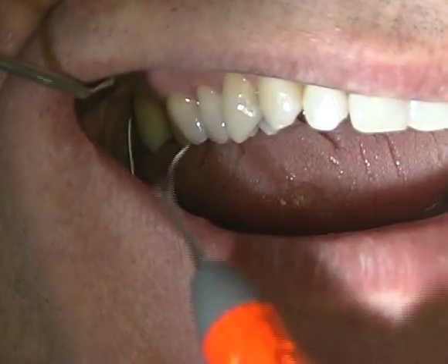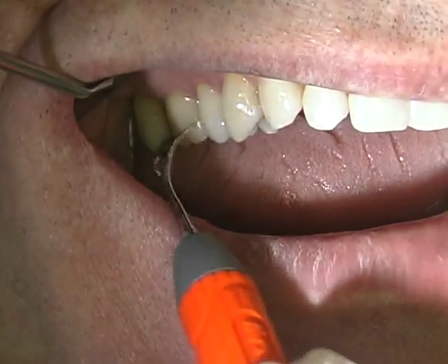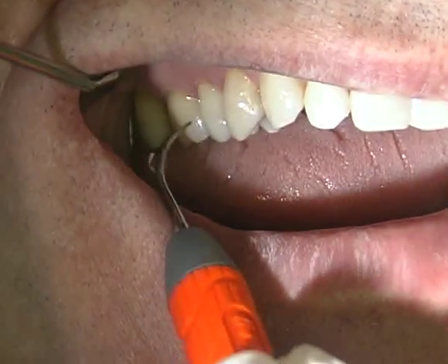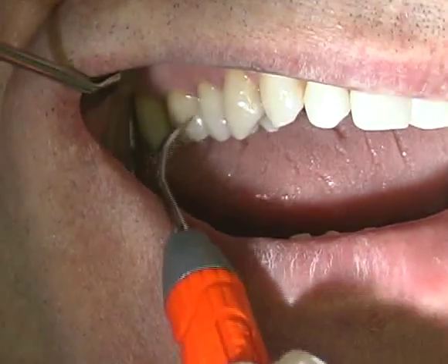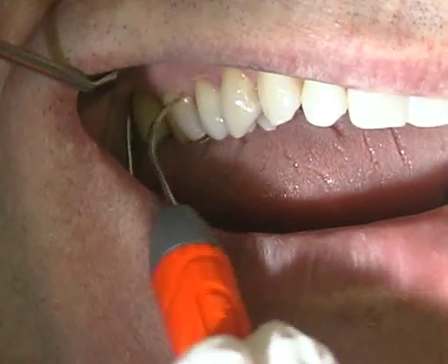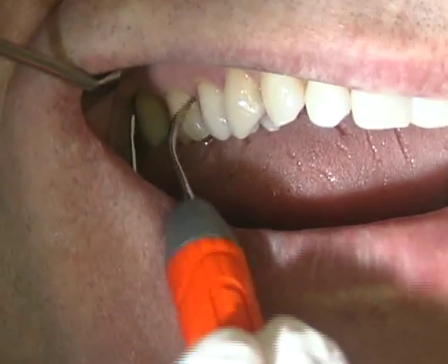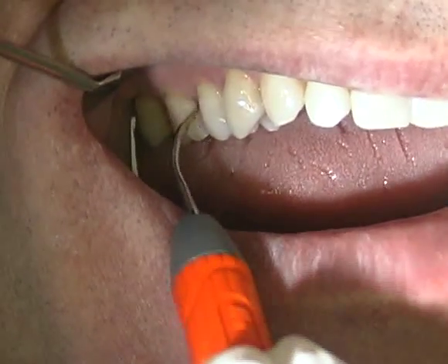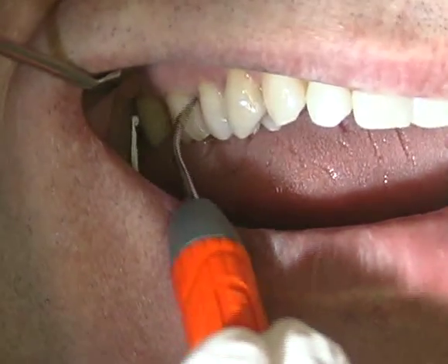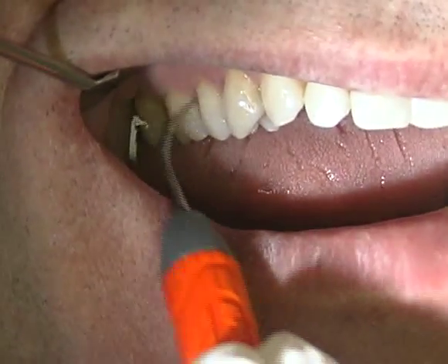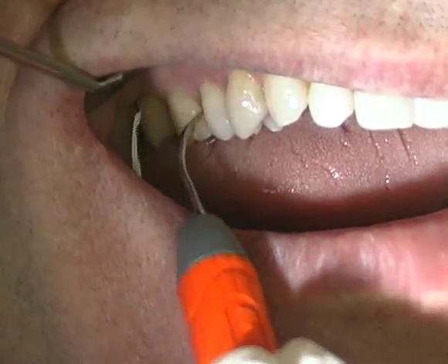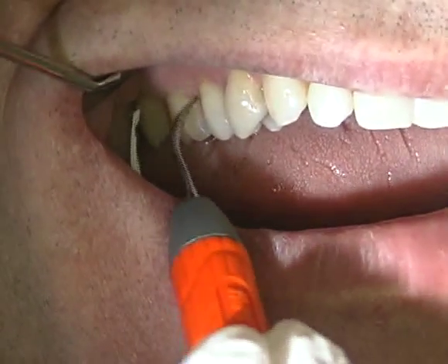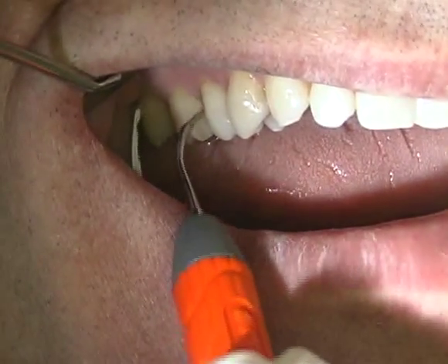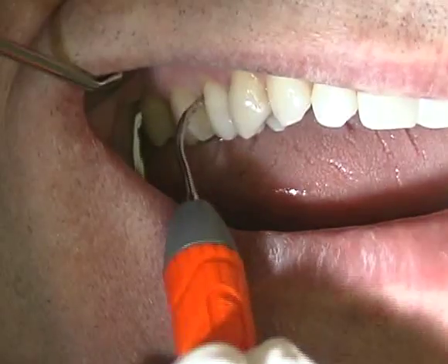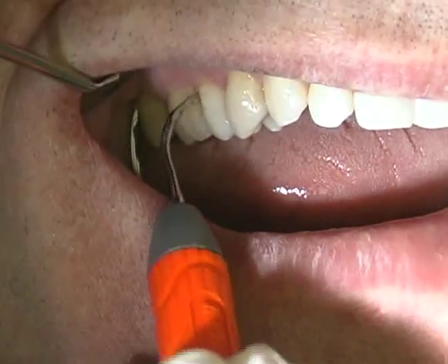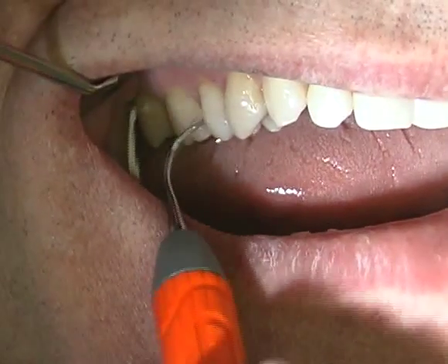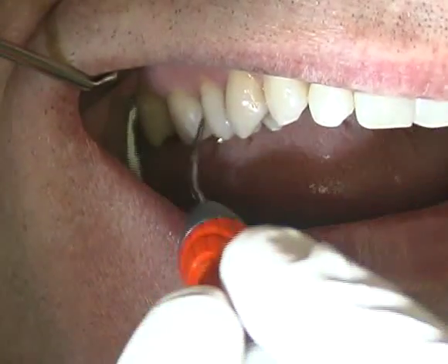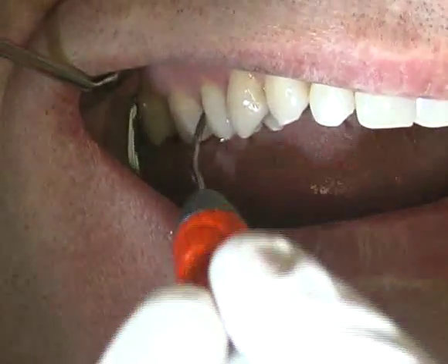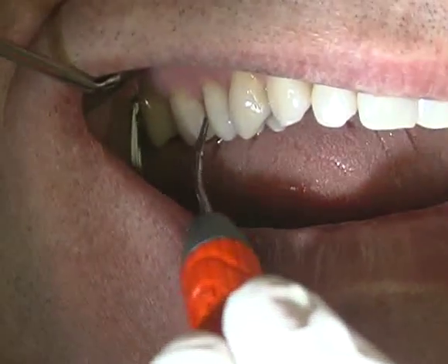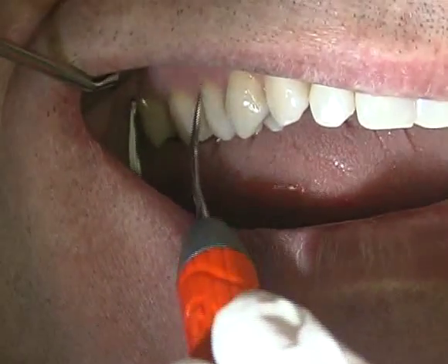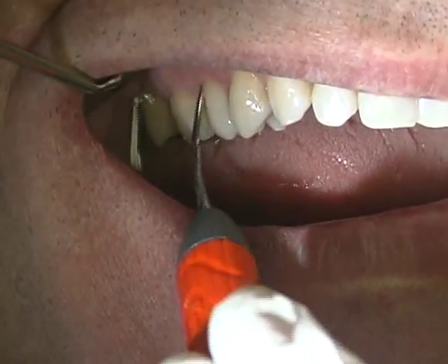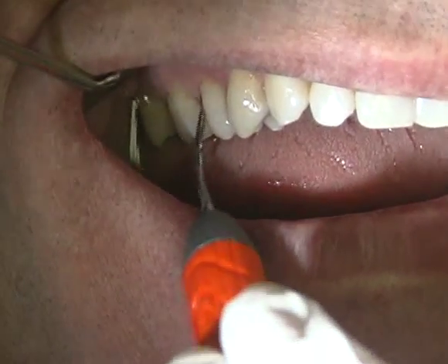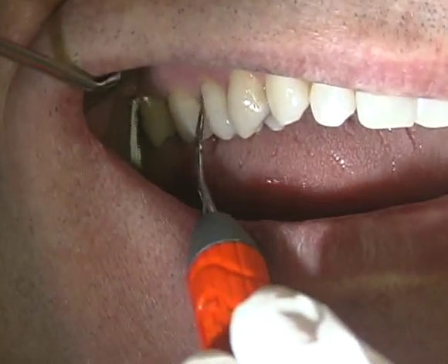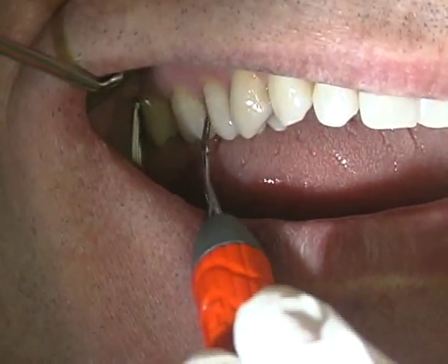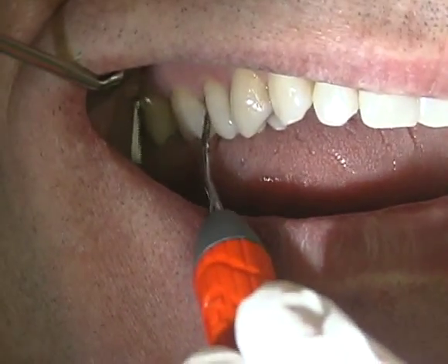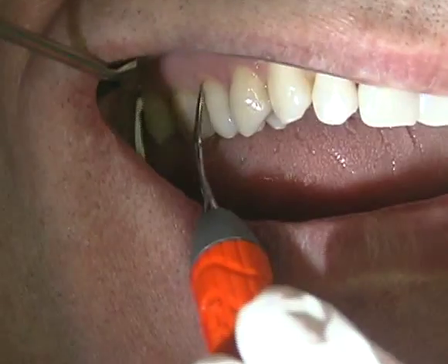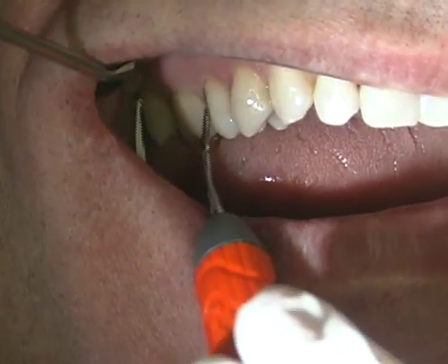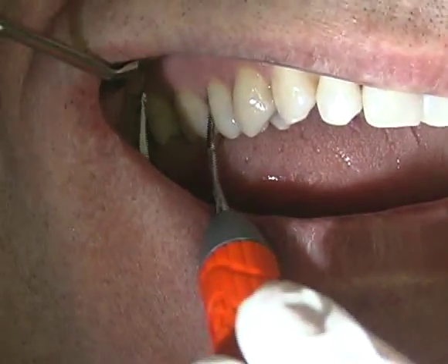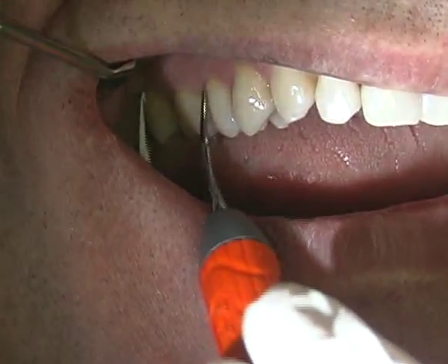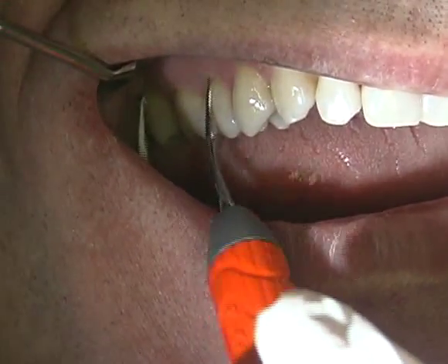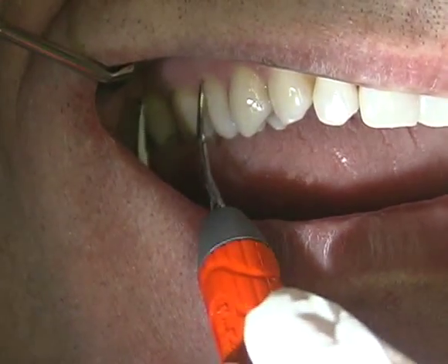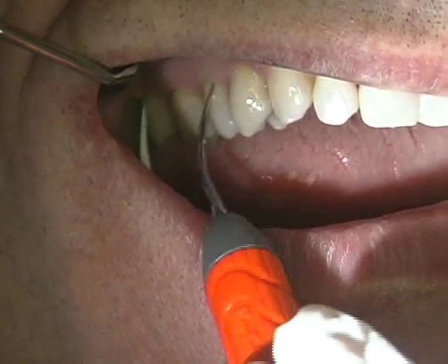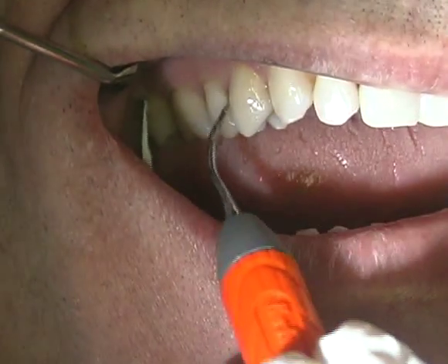The number 1000 triple bend, shown here adapting to the mesial and distal surfaces of the upper right quadrant, is an ideal instrument choice for heavy deposit removal in hard-to-reach areas.